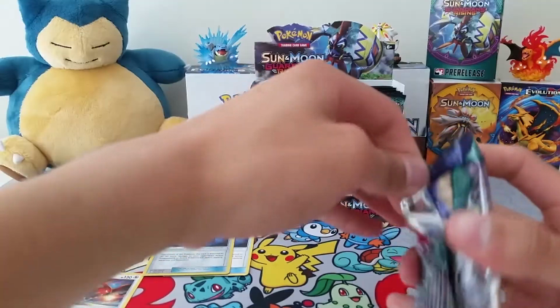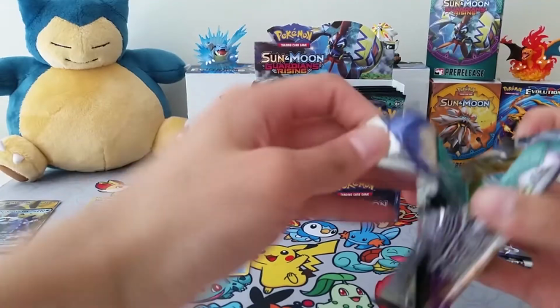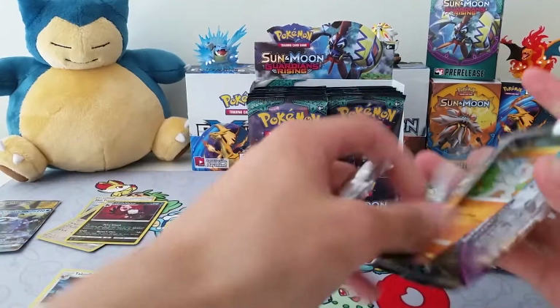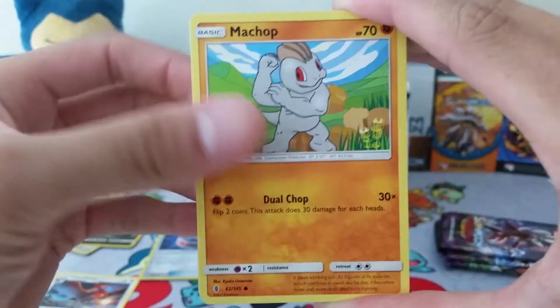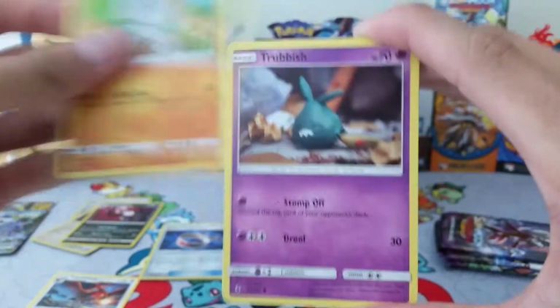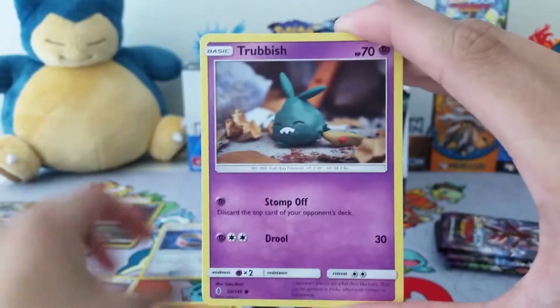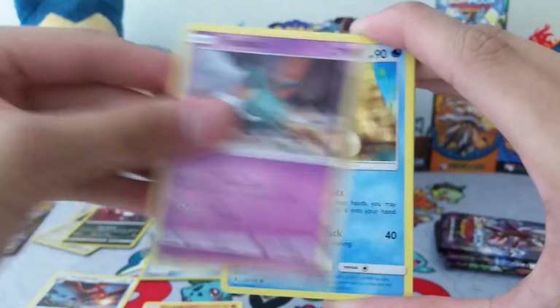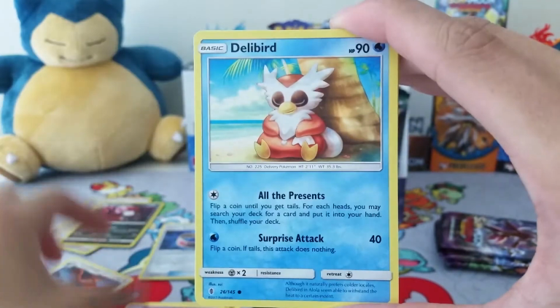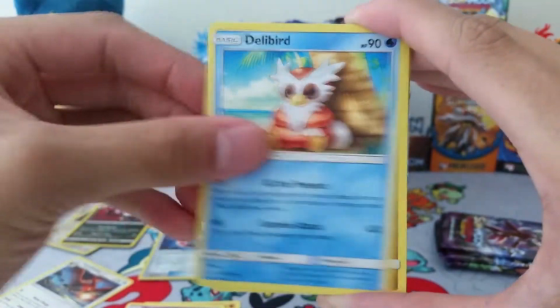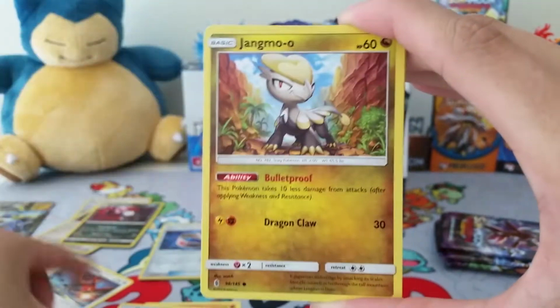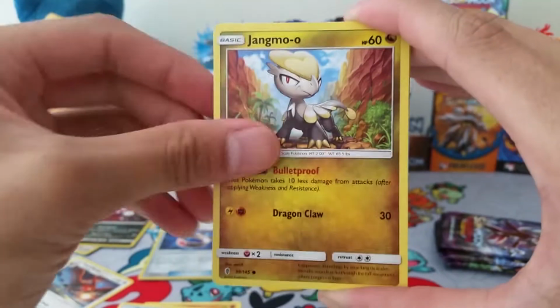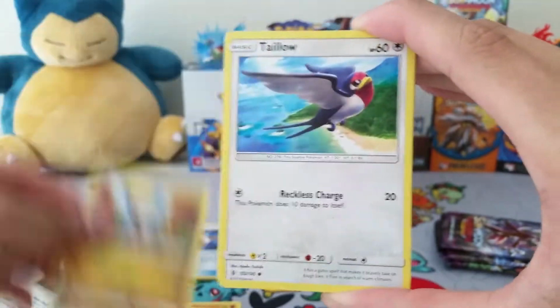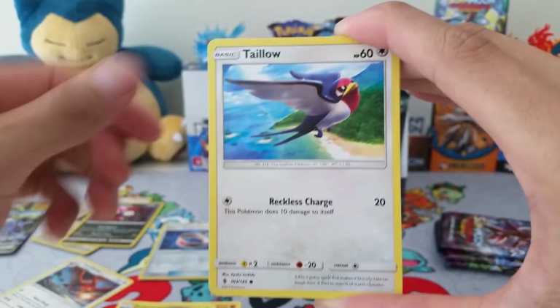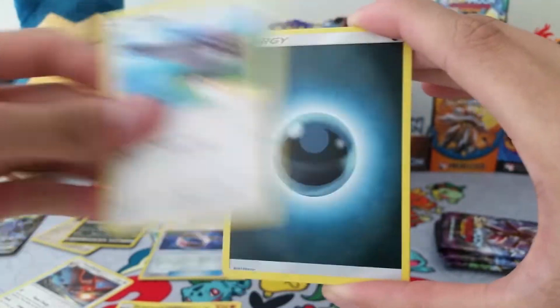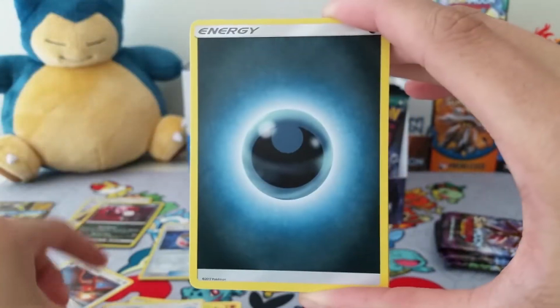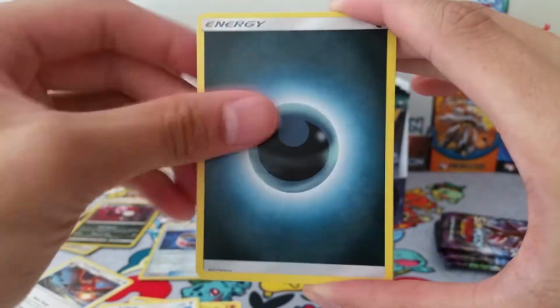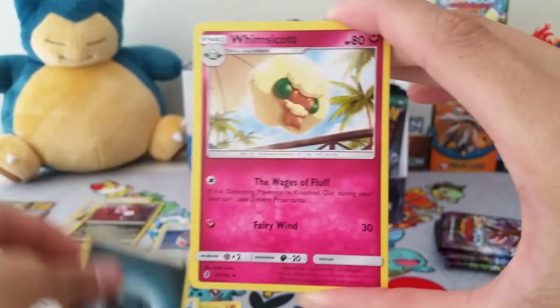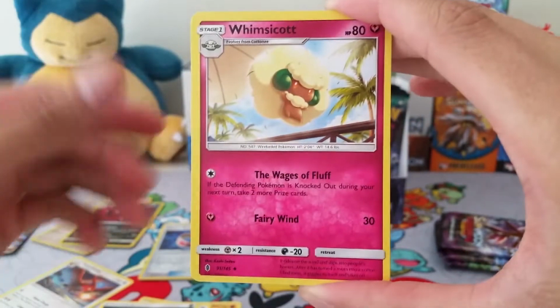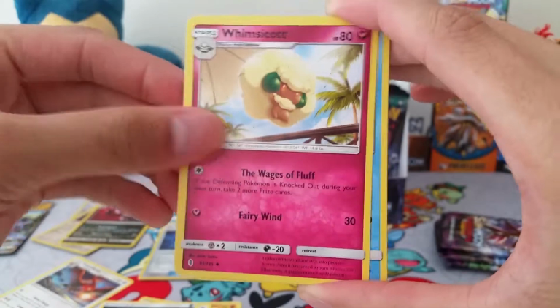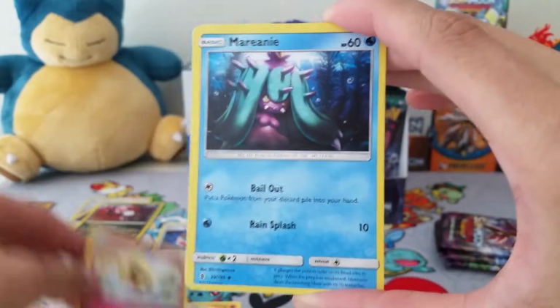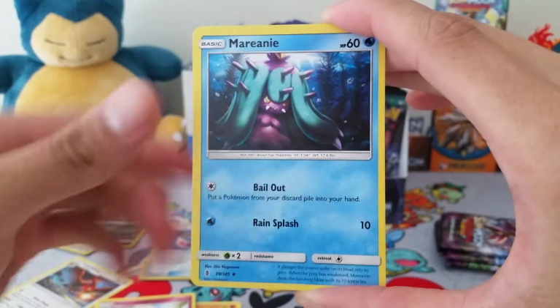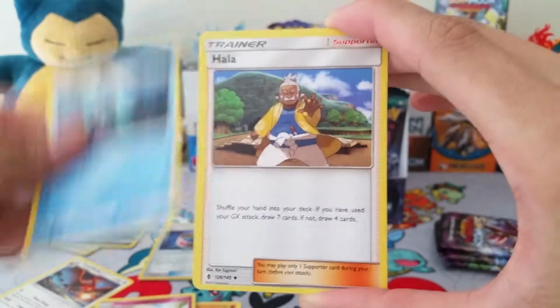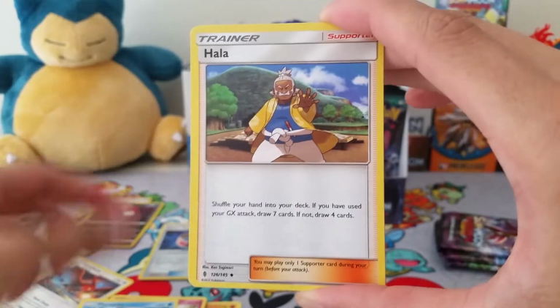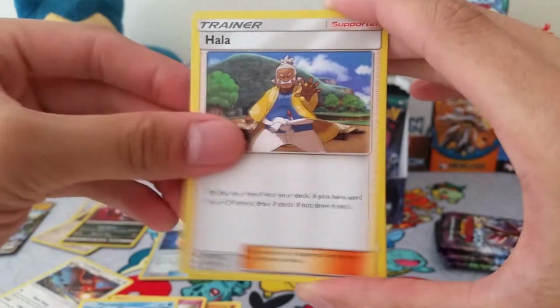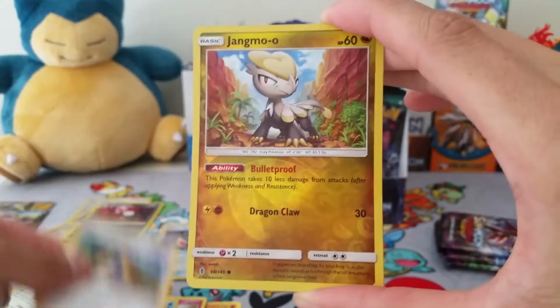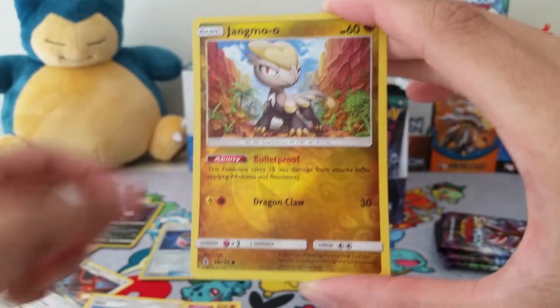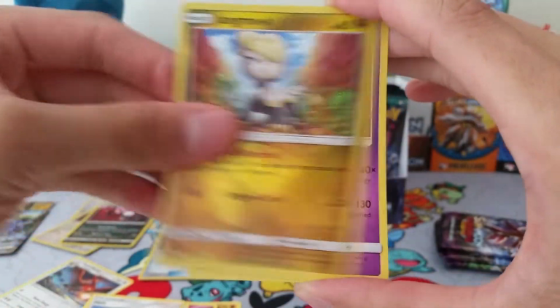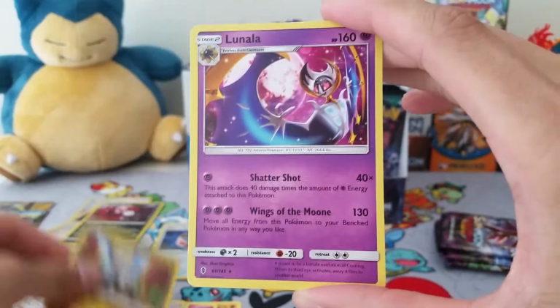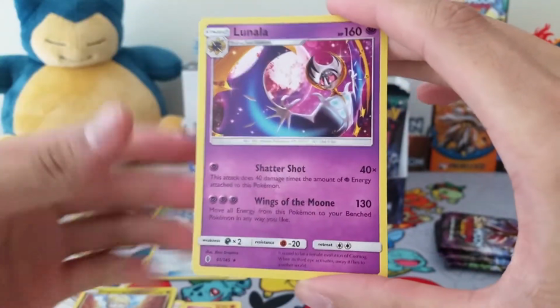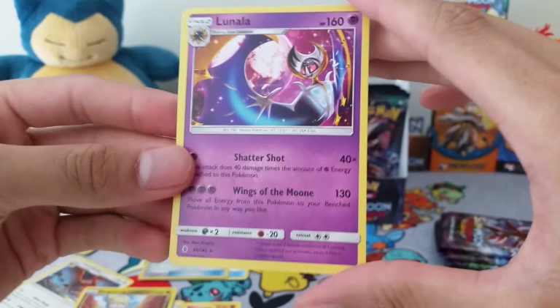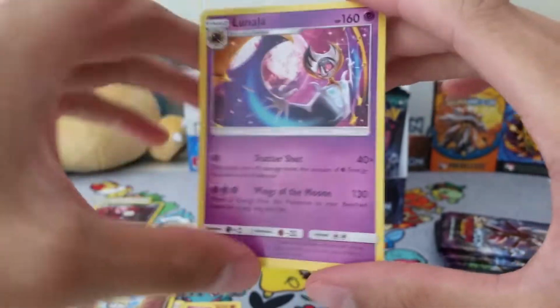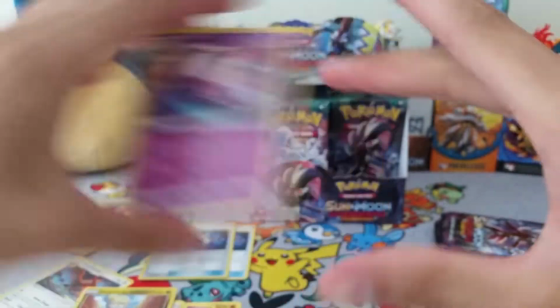Next pack: Machop, Trubbish, Delibird, Jangmo-o, Hala, Darkness Energy, Whimsicott, Mareanie, Jangmo-o, and a Lunala non-holo rare.